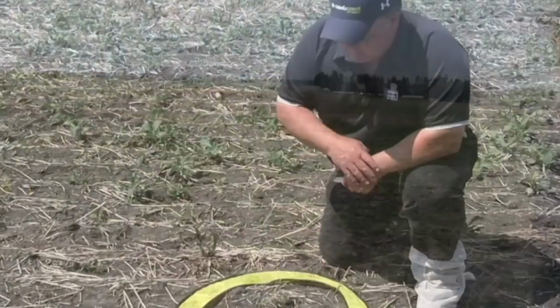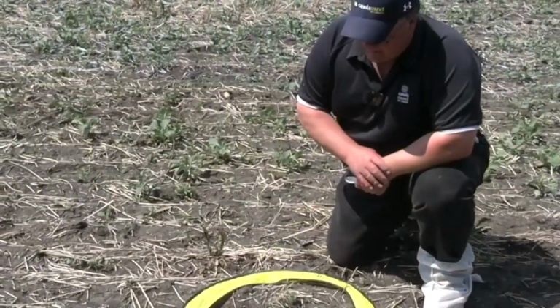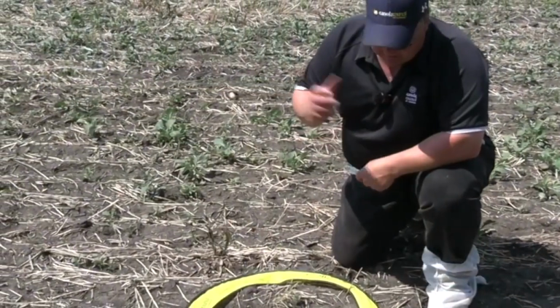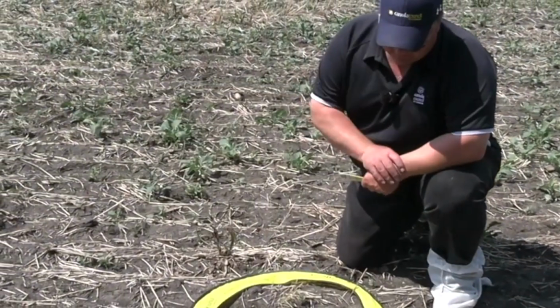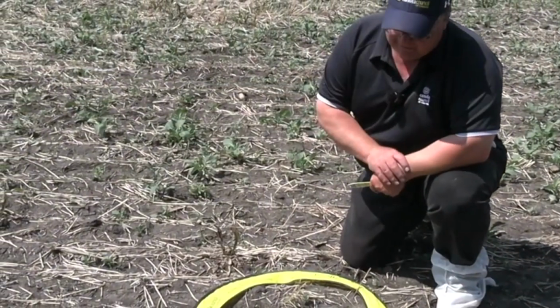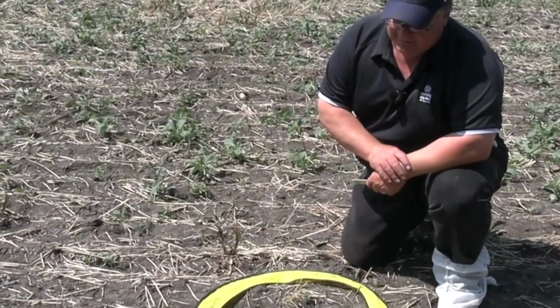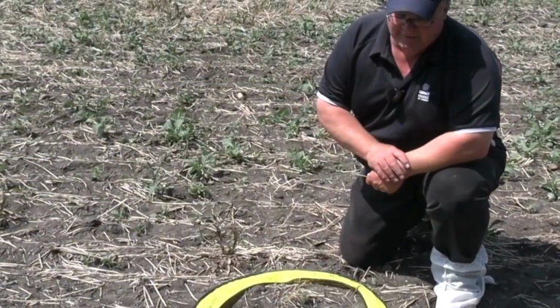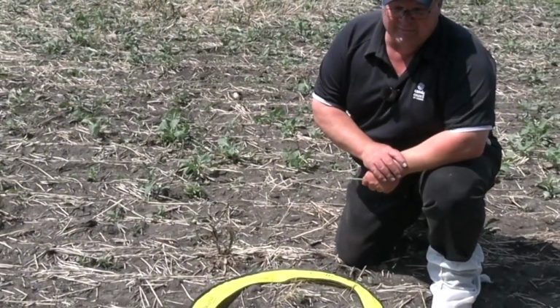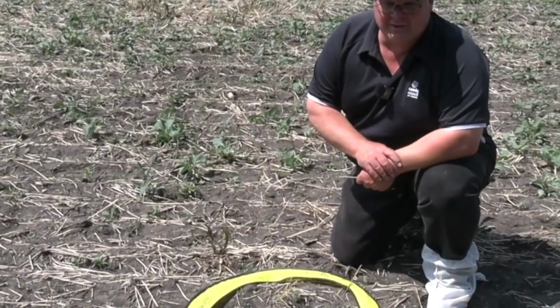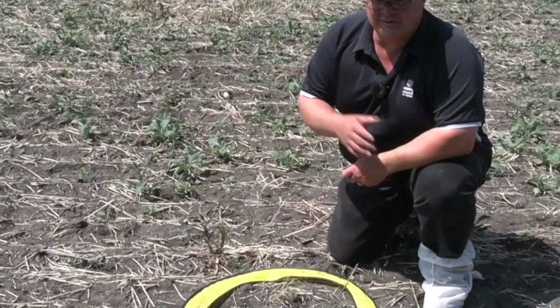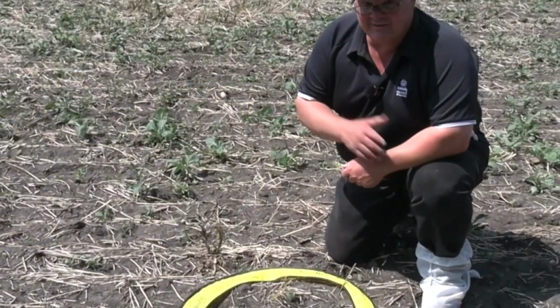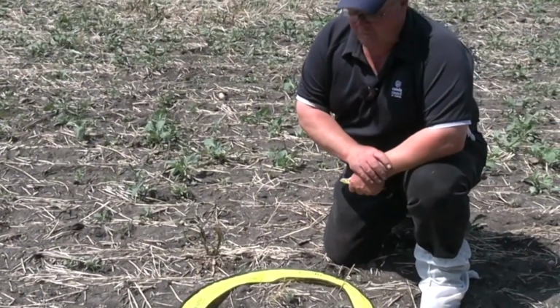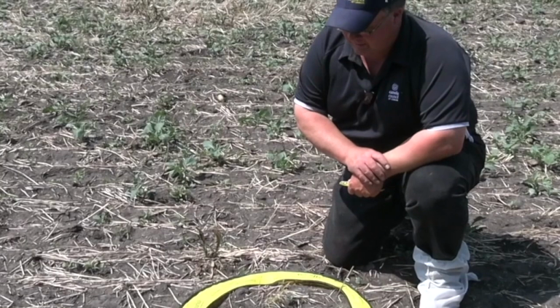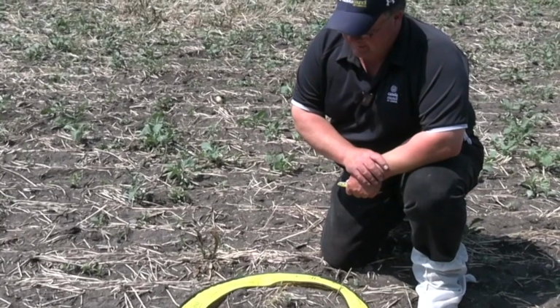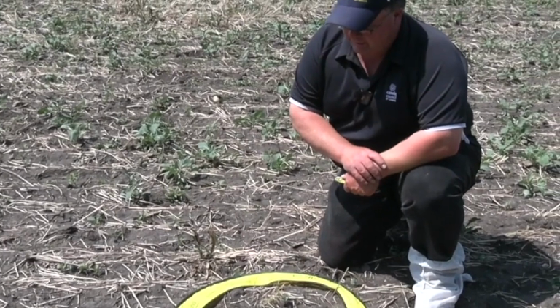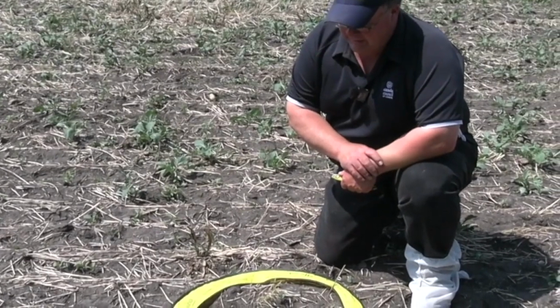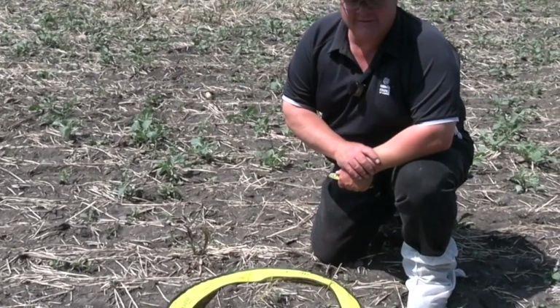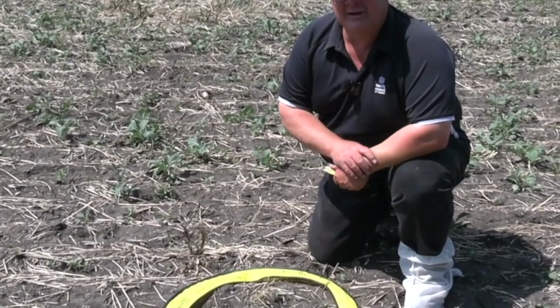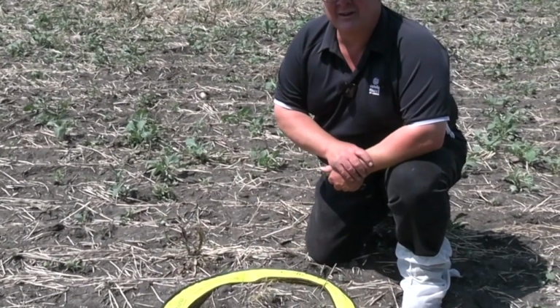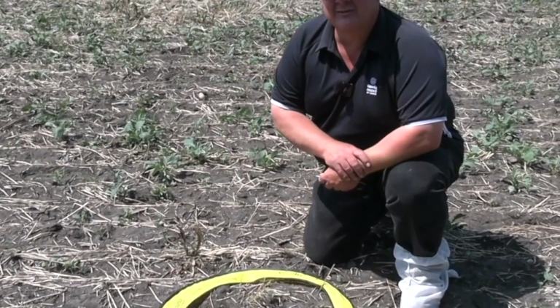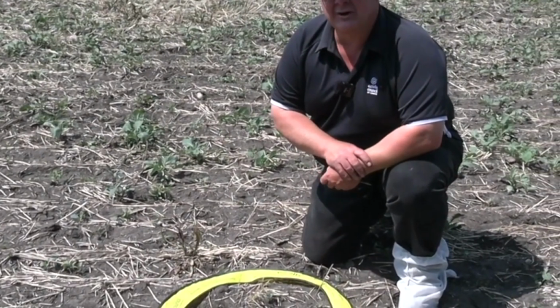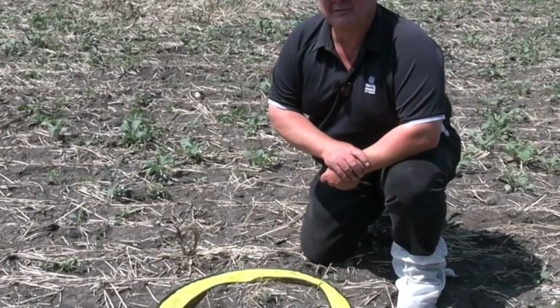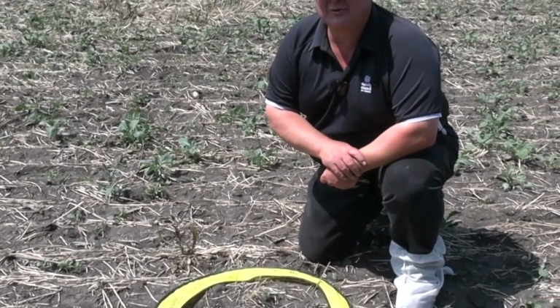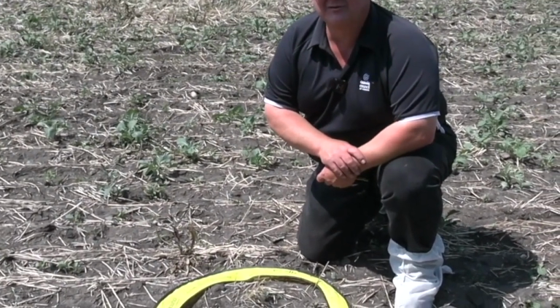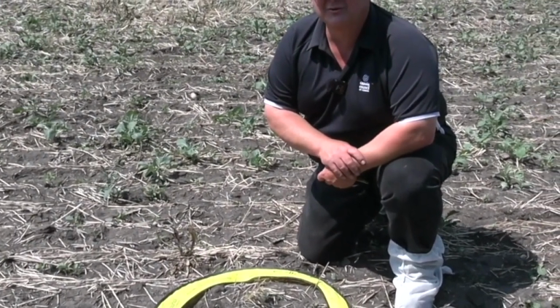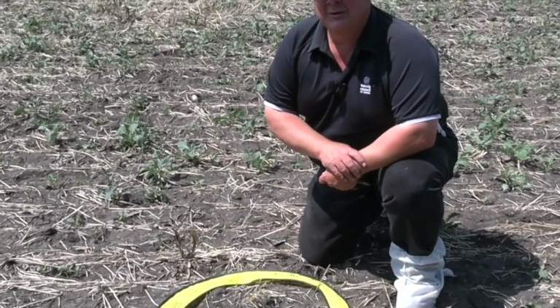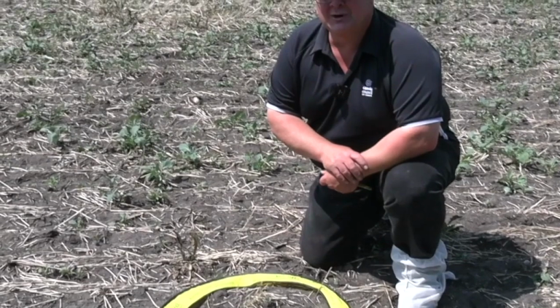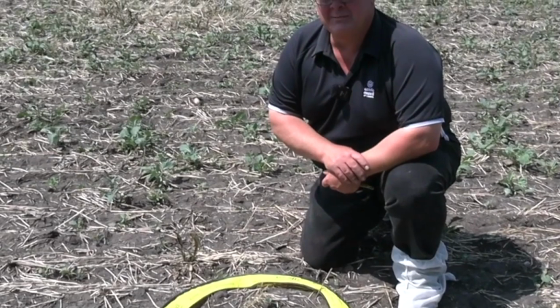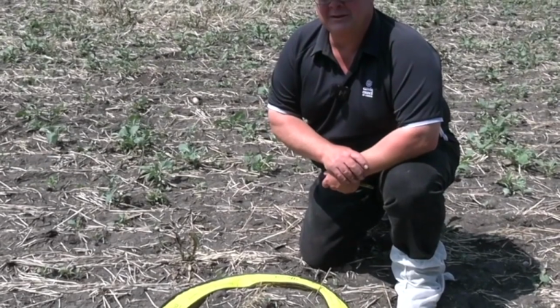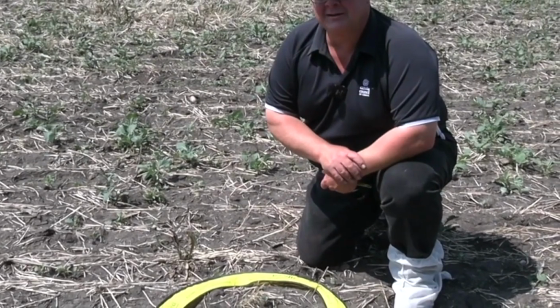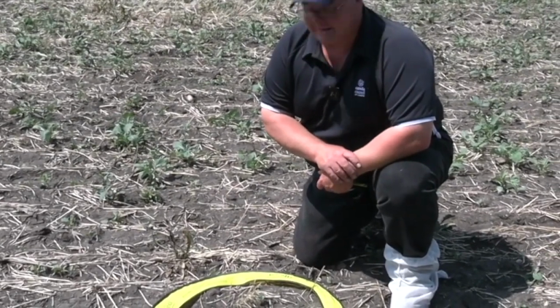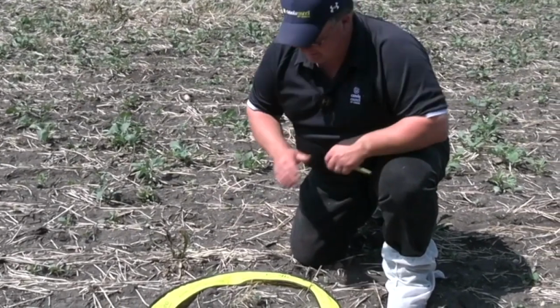I'm not concerned about this field in general — it's starting to establish itself and we can start to see rows now. Canola really doesn't seem like that vigorous of a crop in its first few weeks of life, so we do try to baby it a bit and get it established.